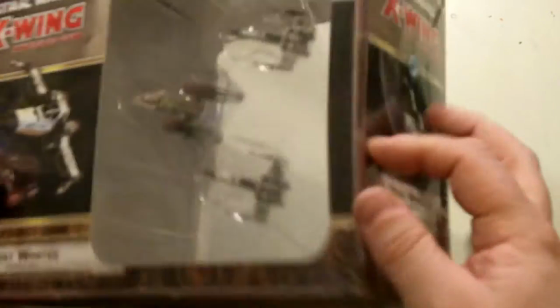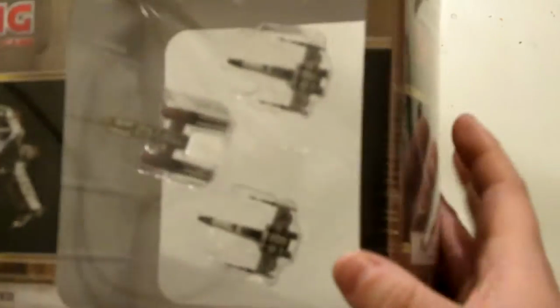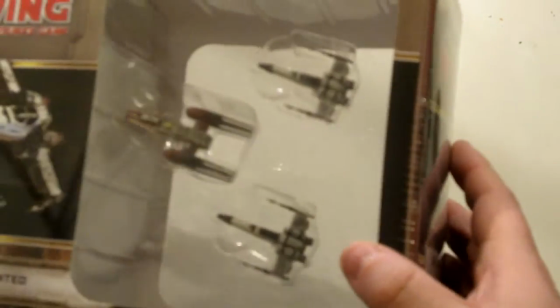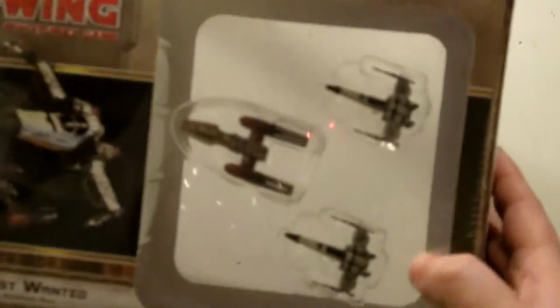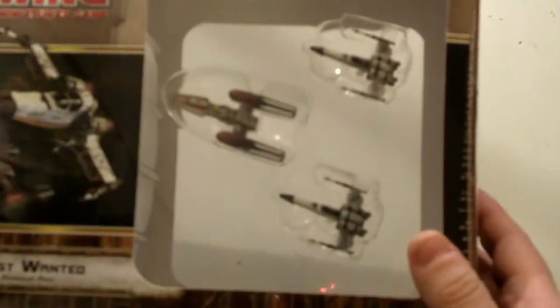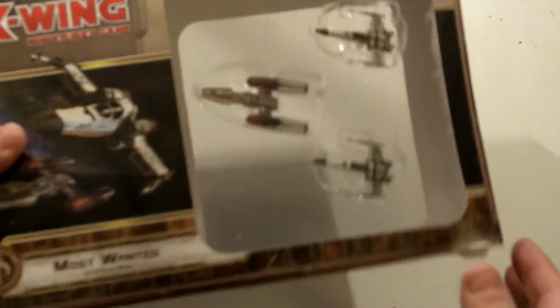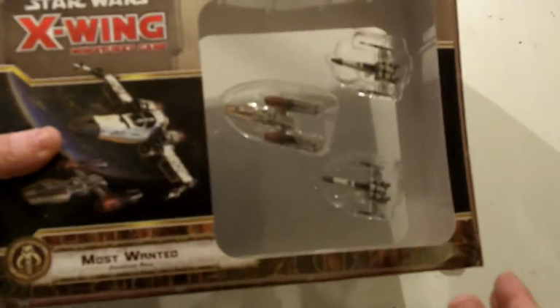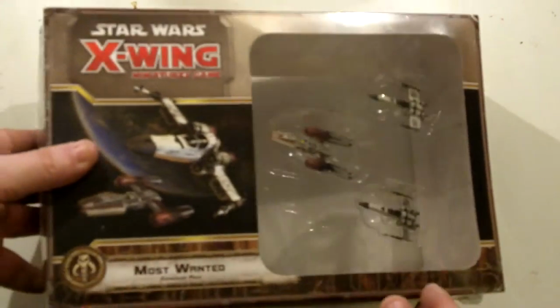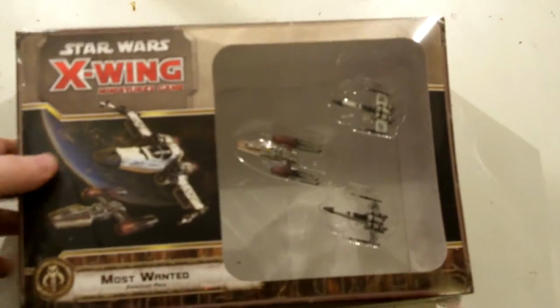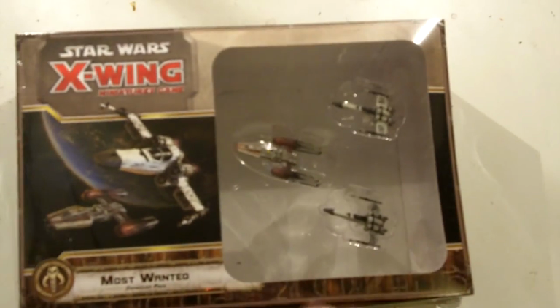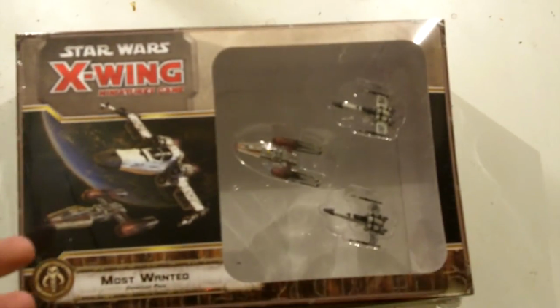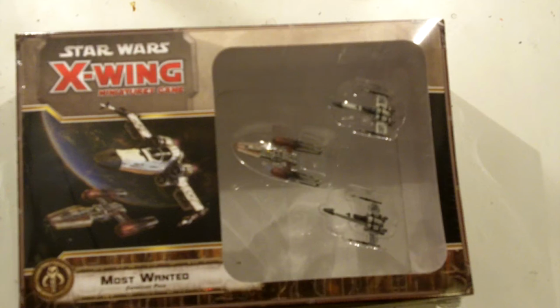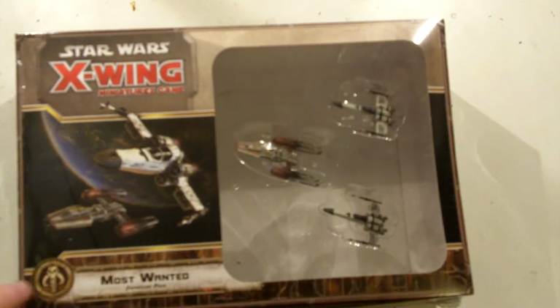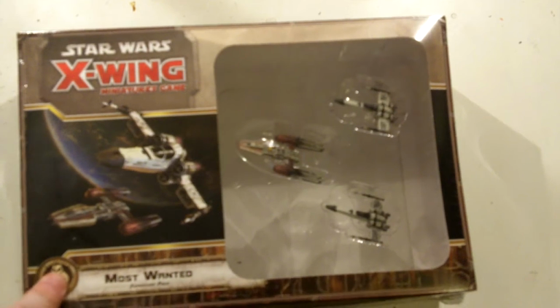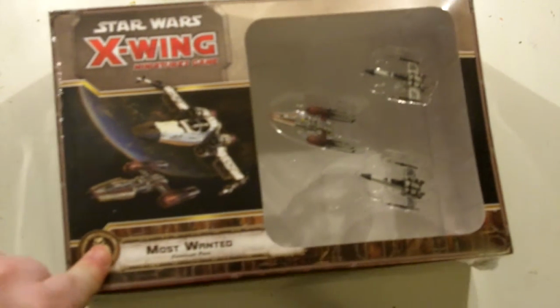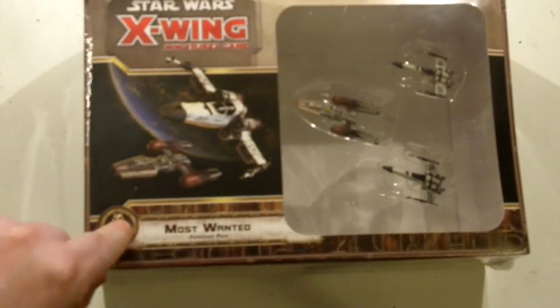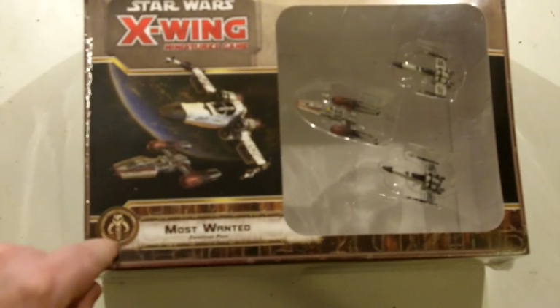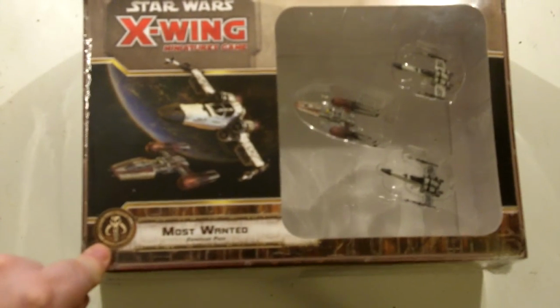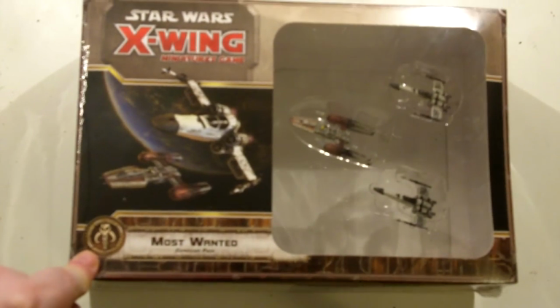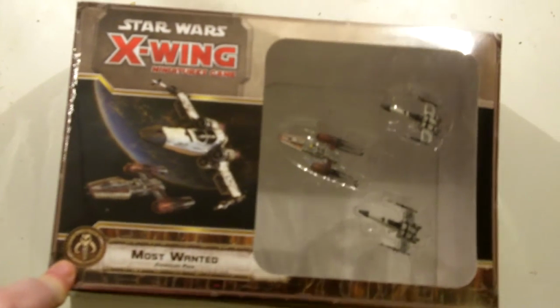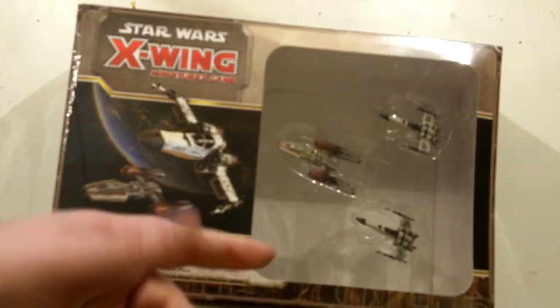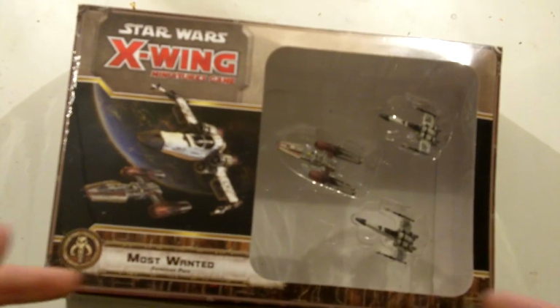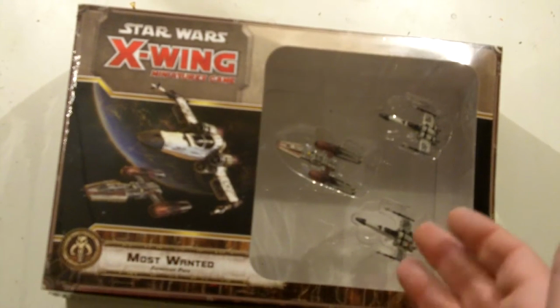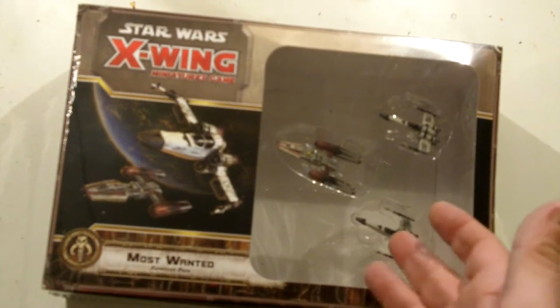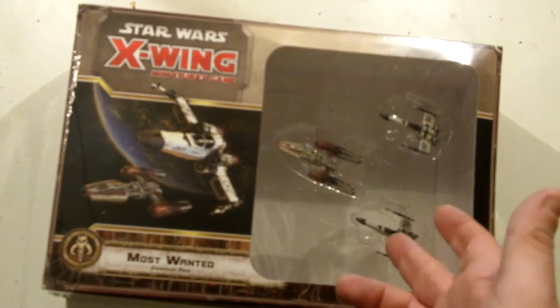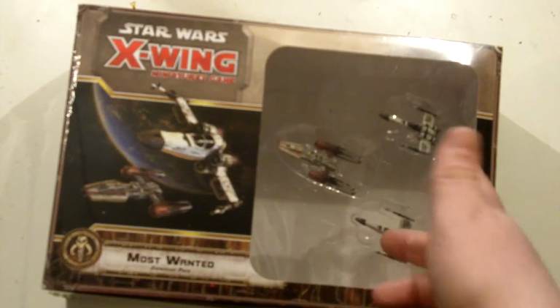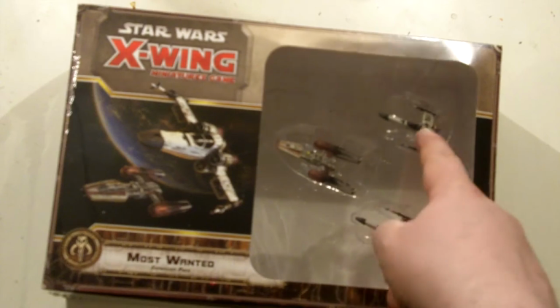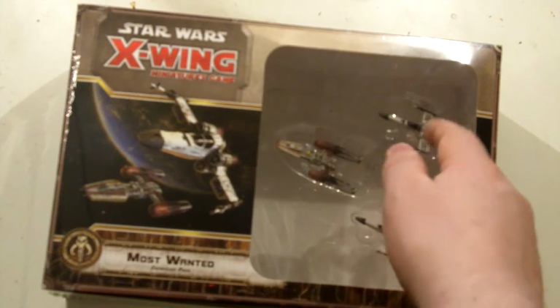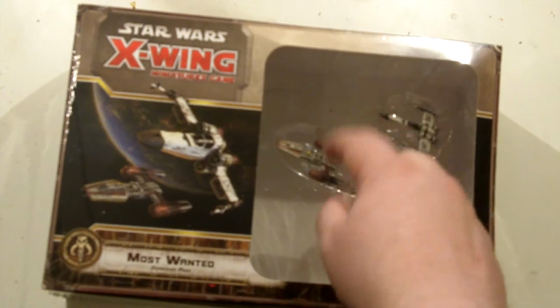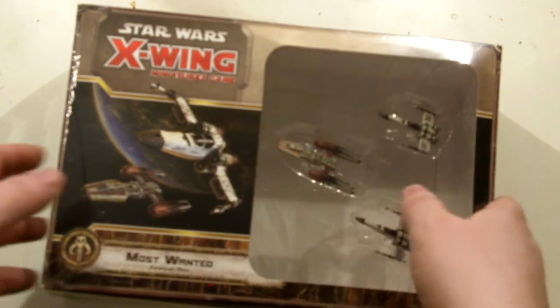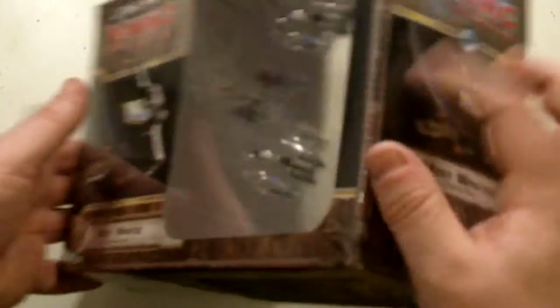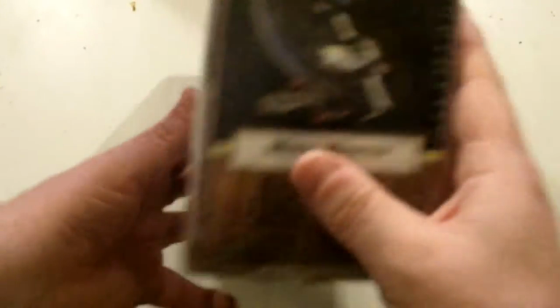The Most Wanted Pack is something I've been very interested in. As you know, it adds a whole new faction — Scum and Villainy. And this pack comes with two Z95 Headhunters and a Y-Wing.